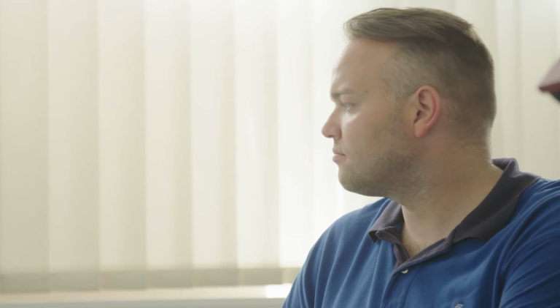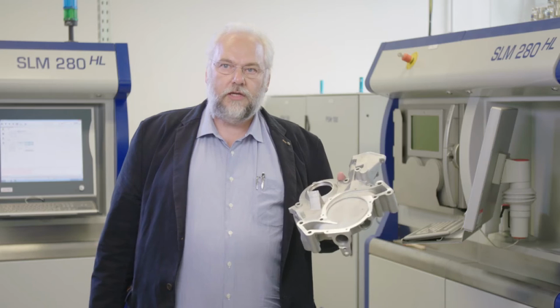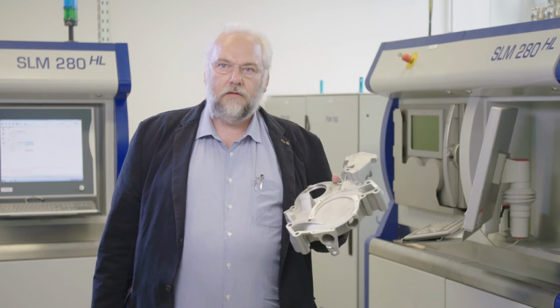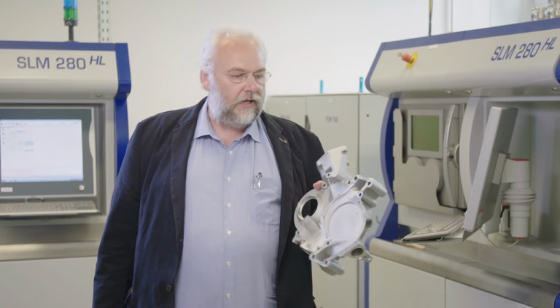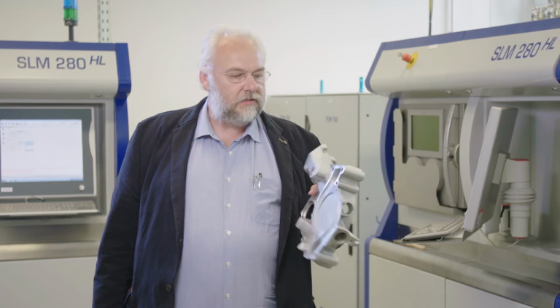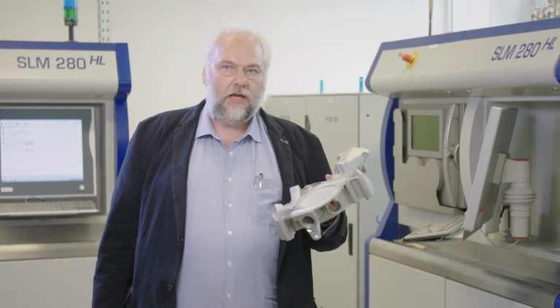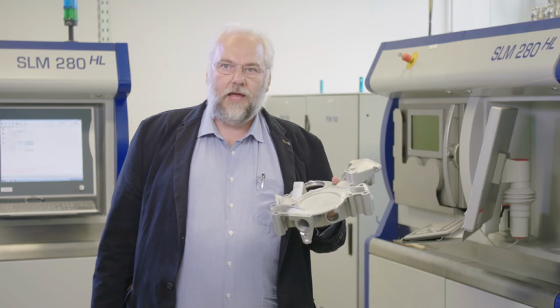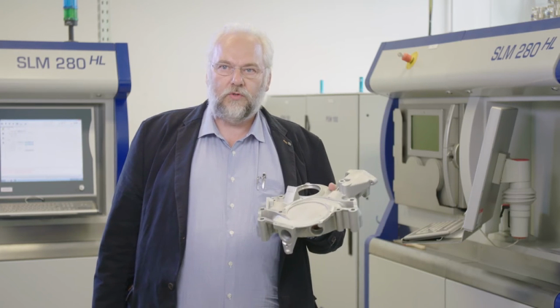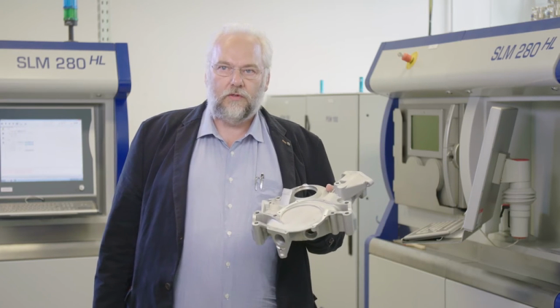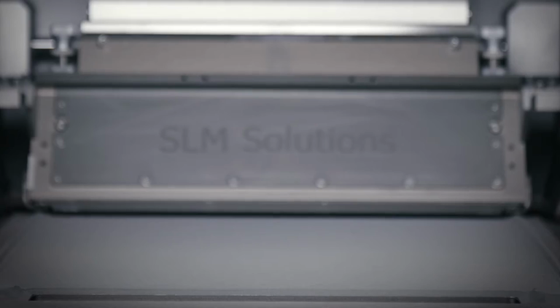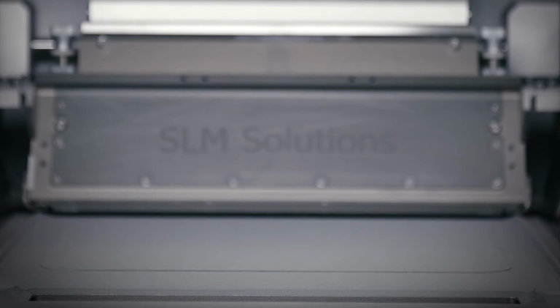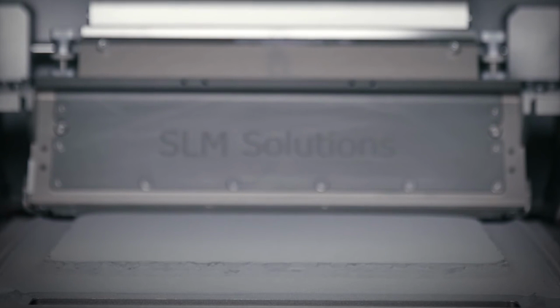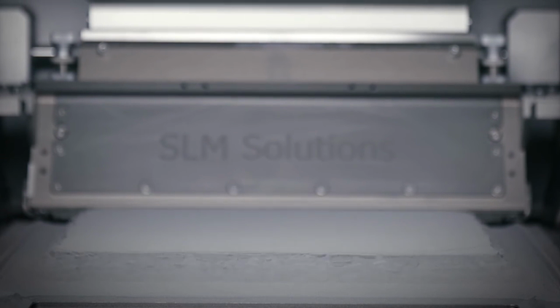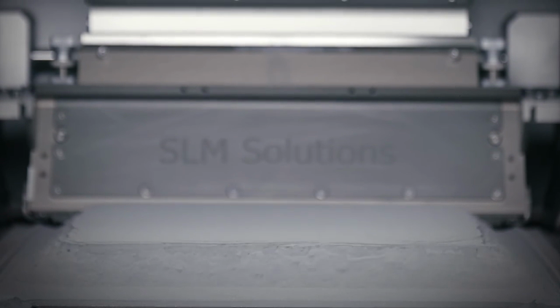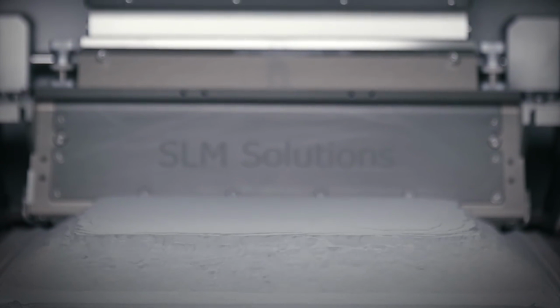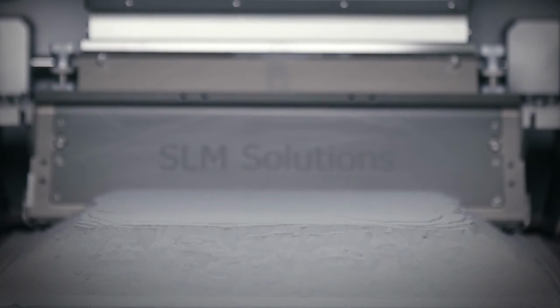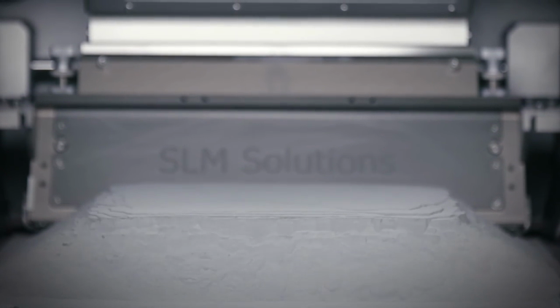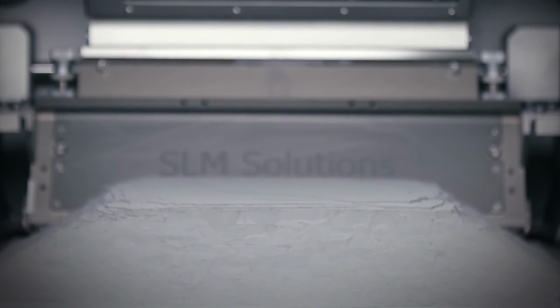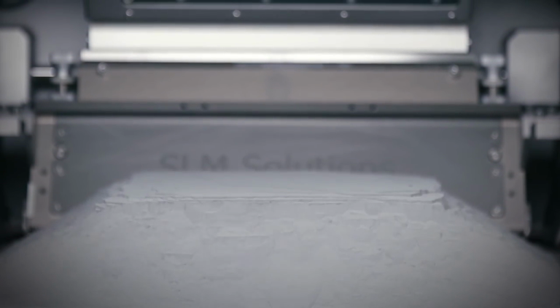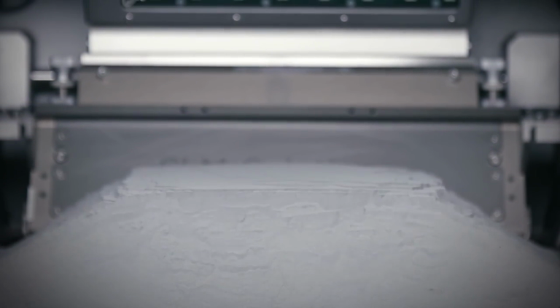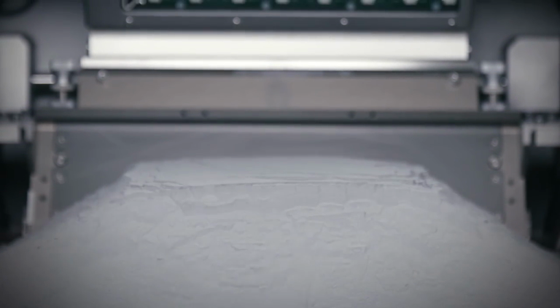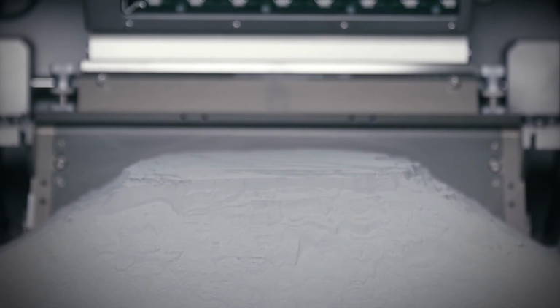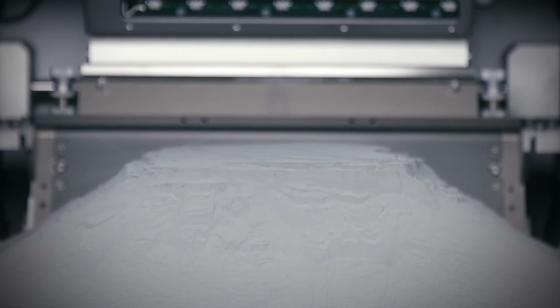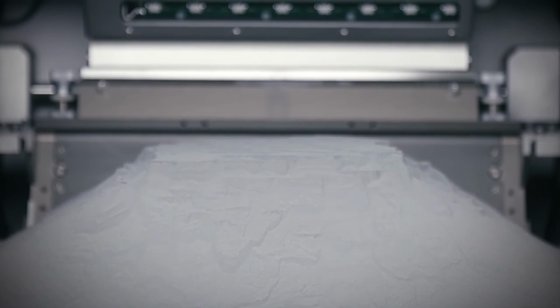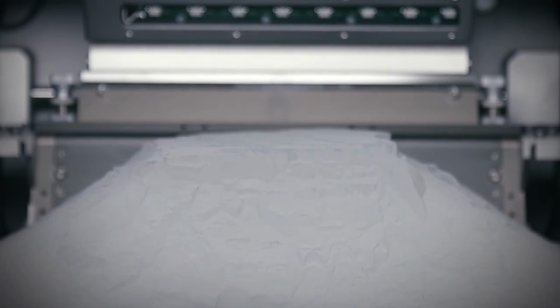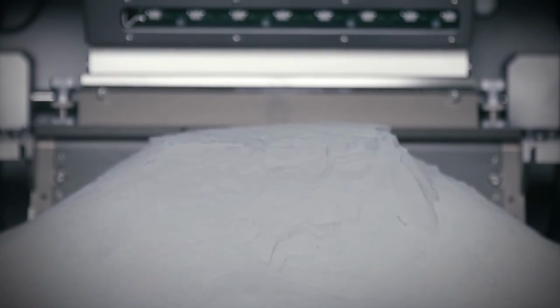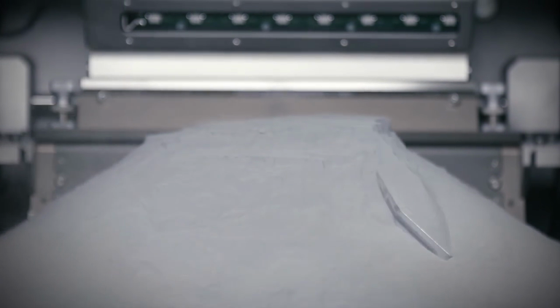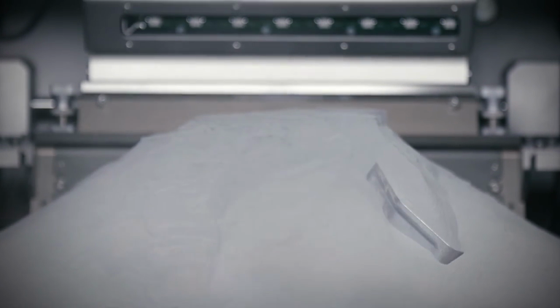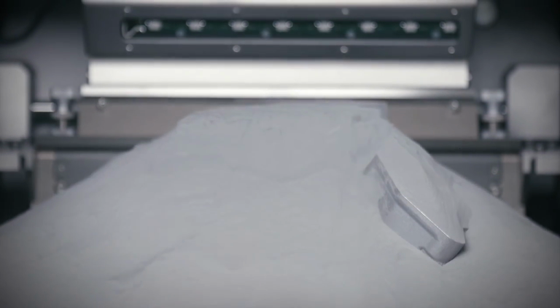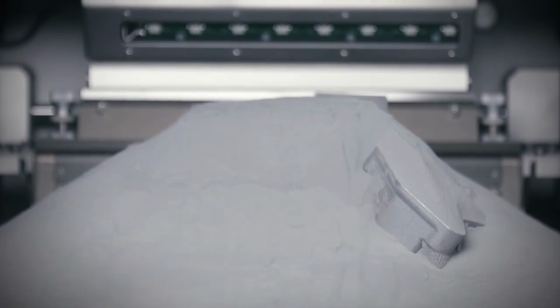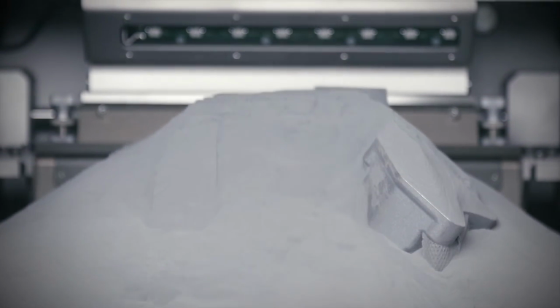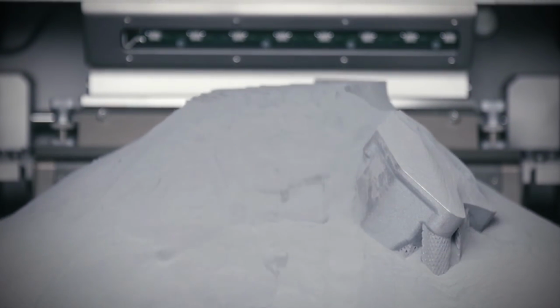After 76 hours of manufacturing, the component was finished. Further components take approximately 55 hours to produce. And that's what makes this technology so successful.